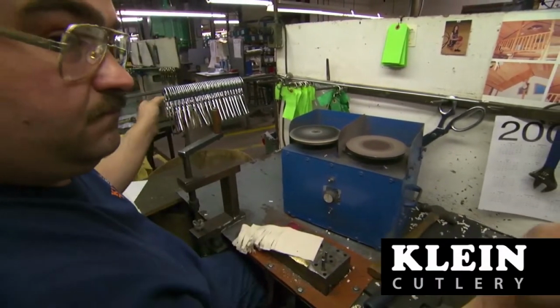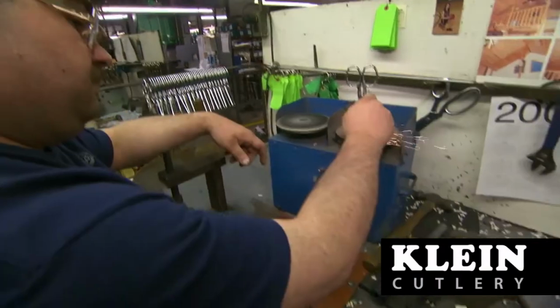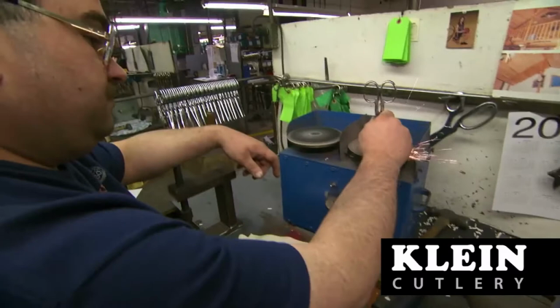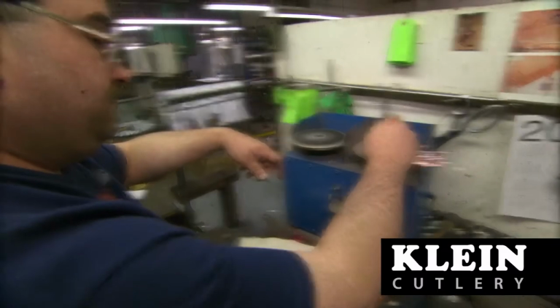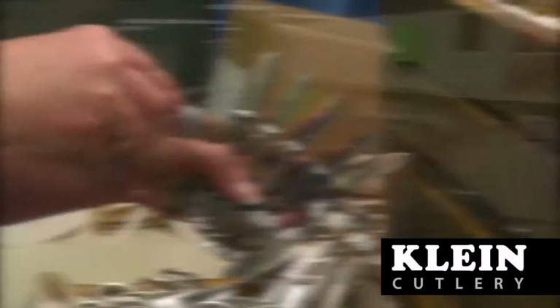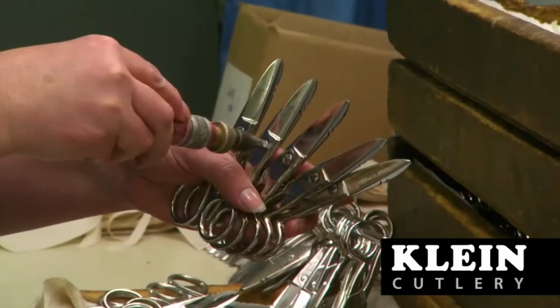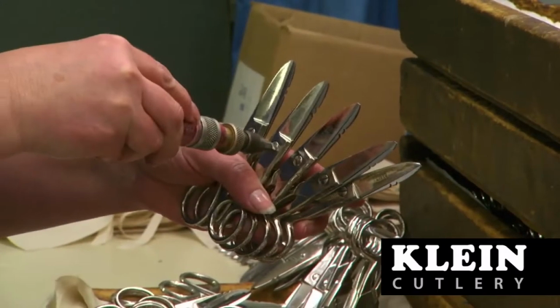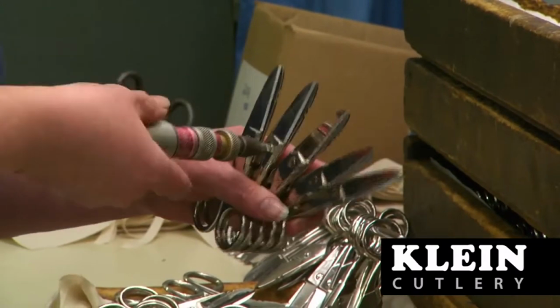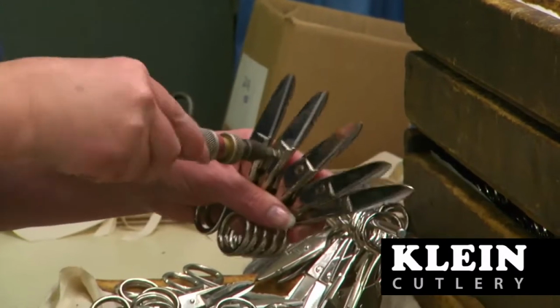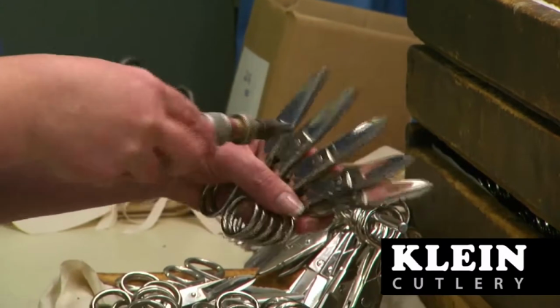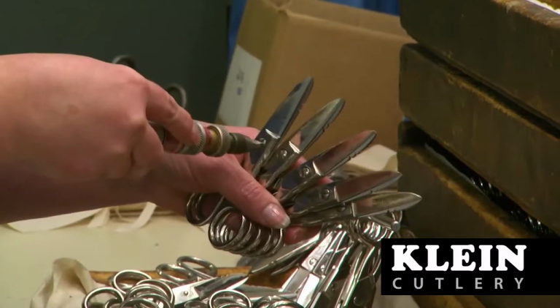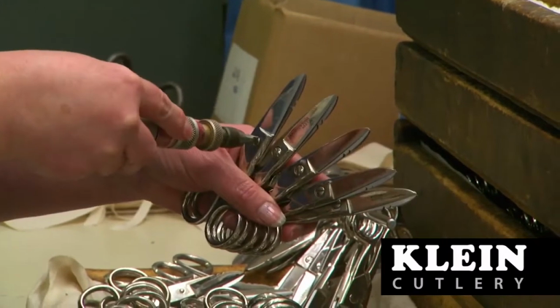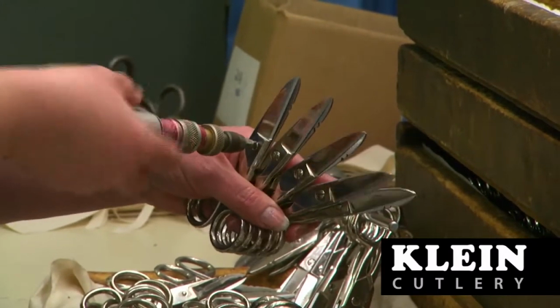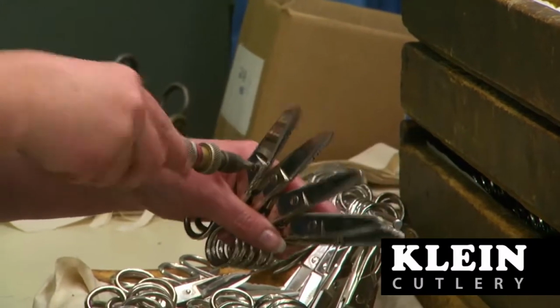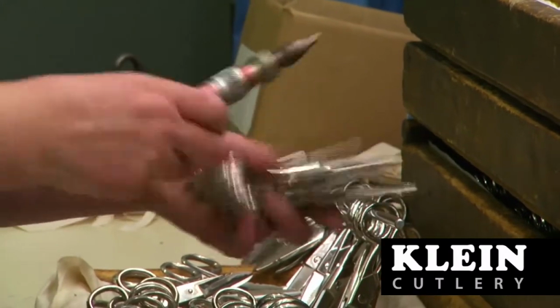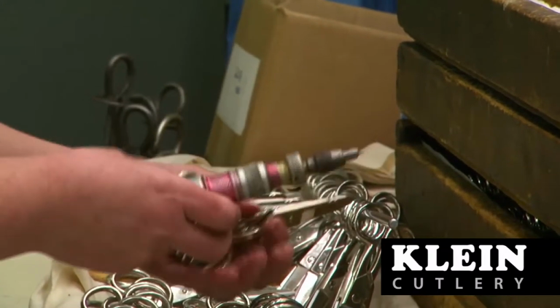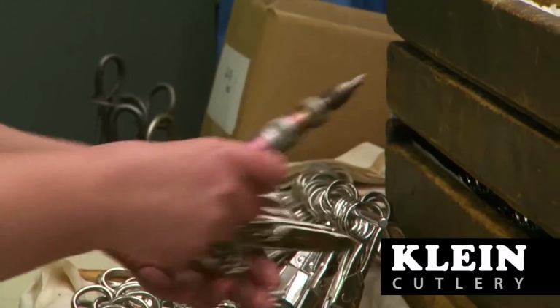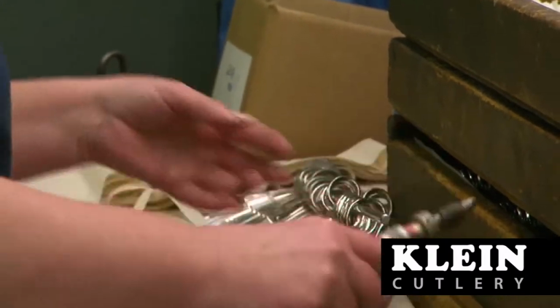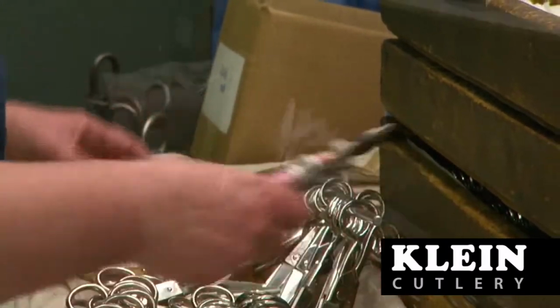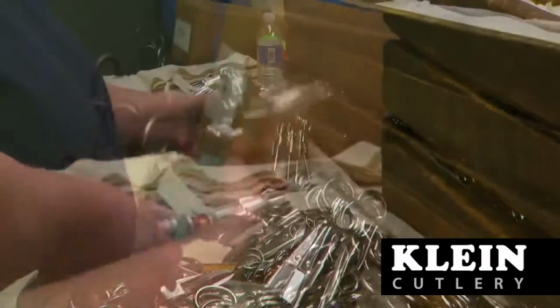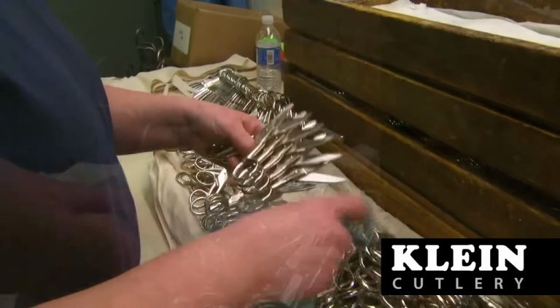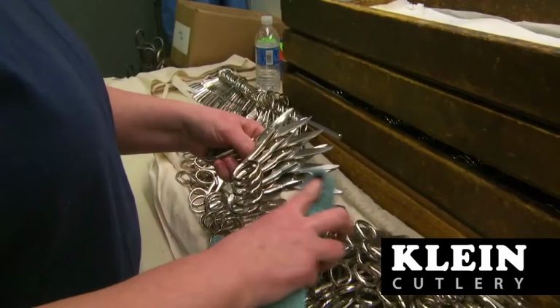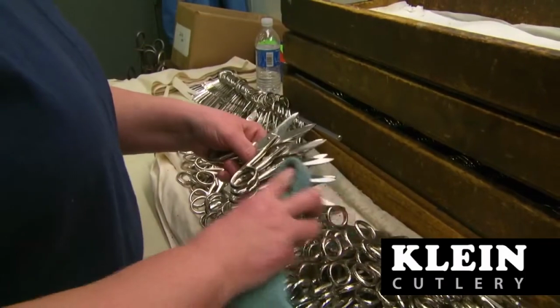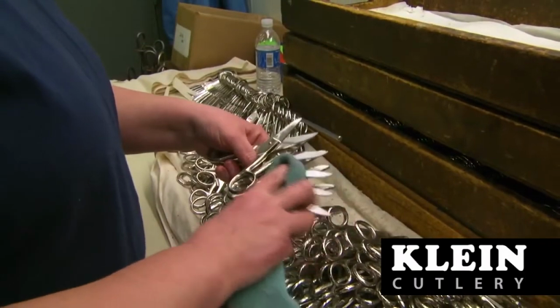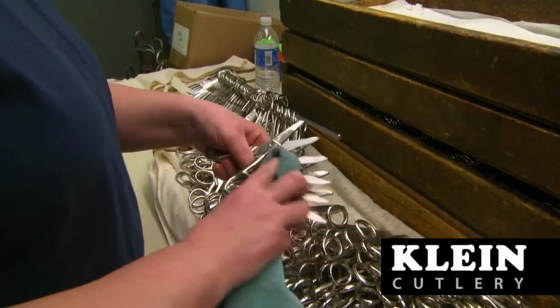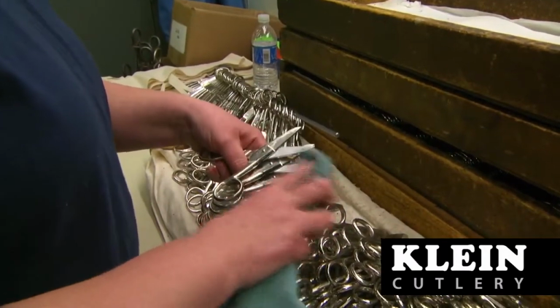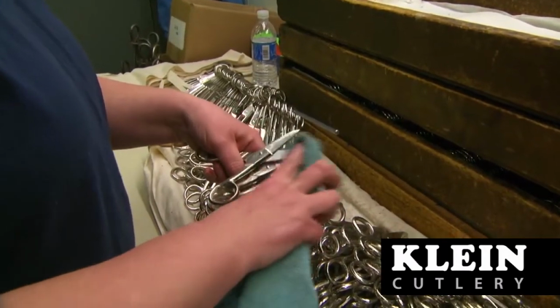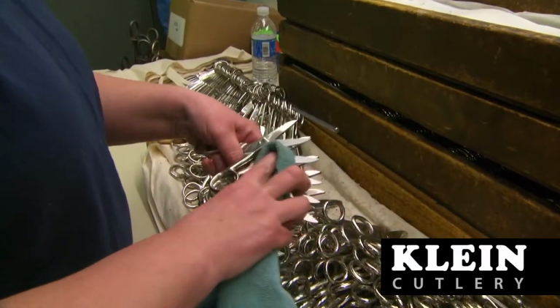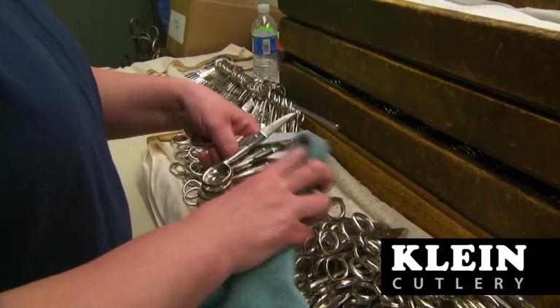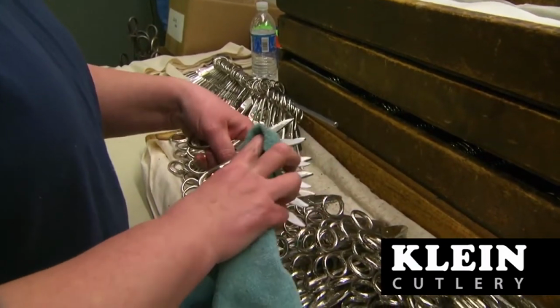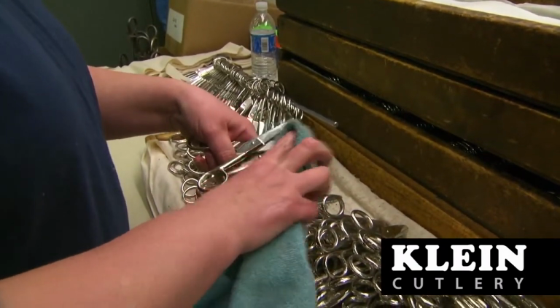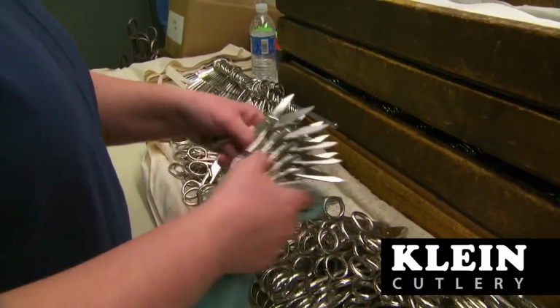After the tool is 100% verified to cut as designed, it is sent to the inspection department, where each and every tool is given one final review for fit, form, and proper function.